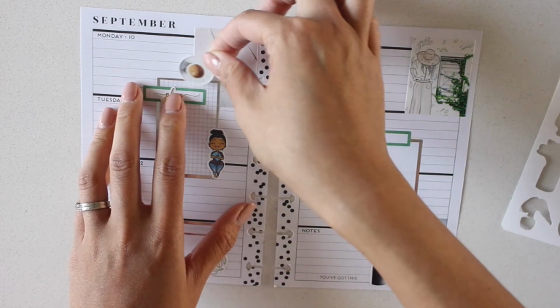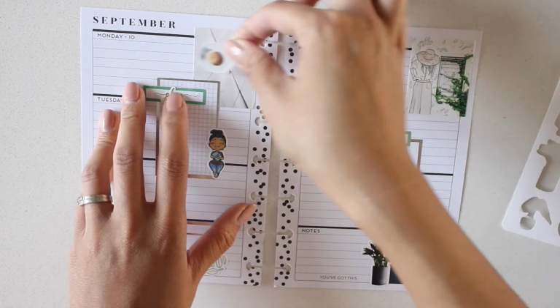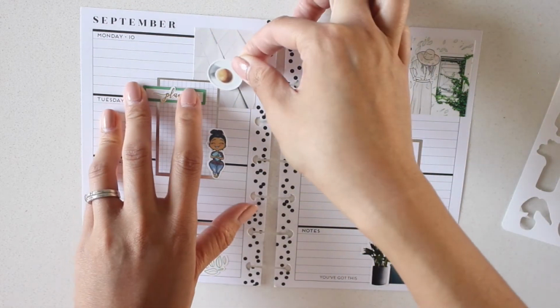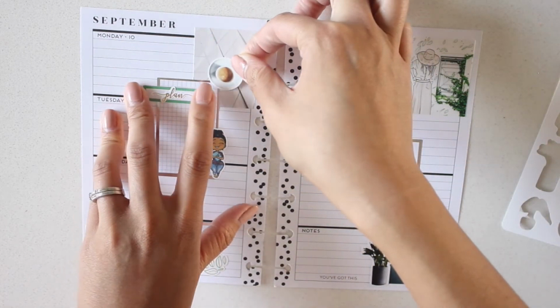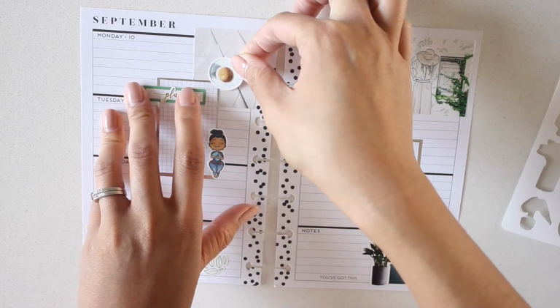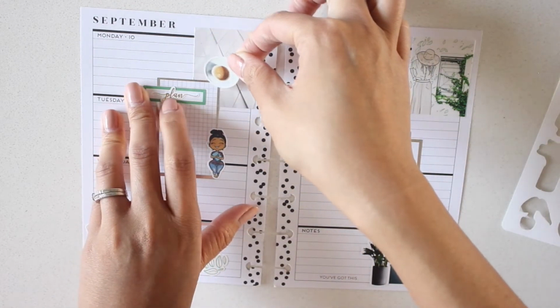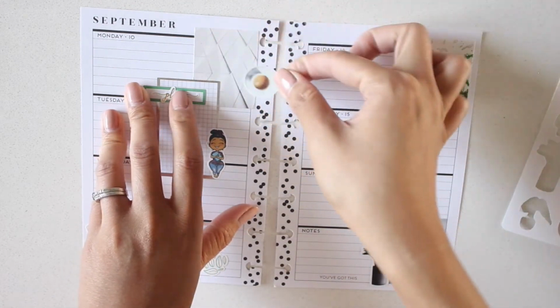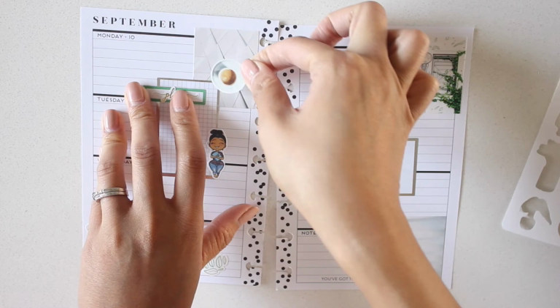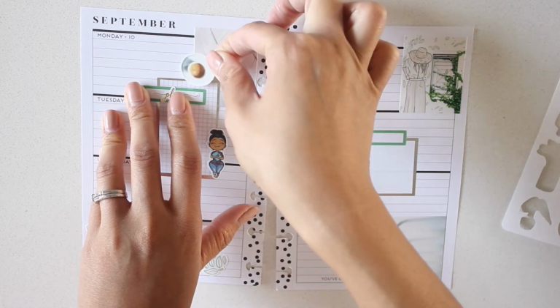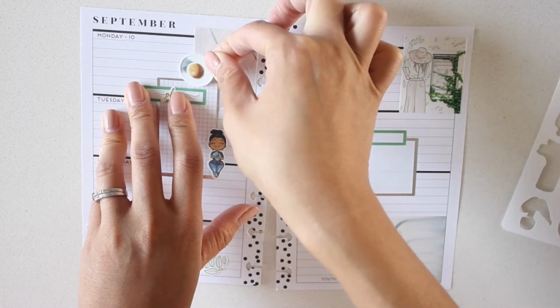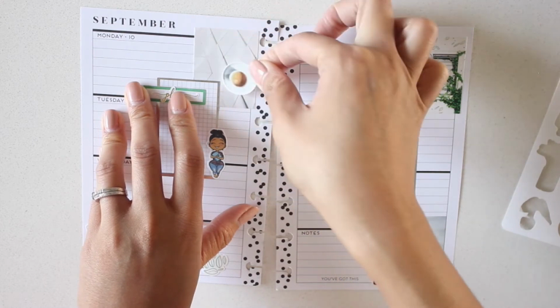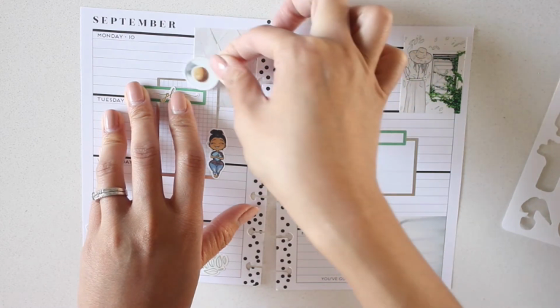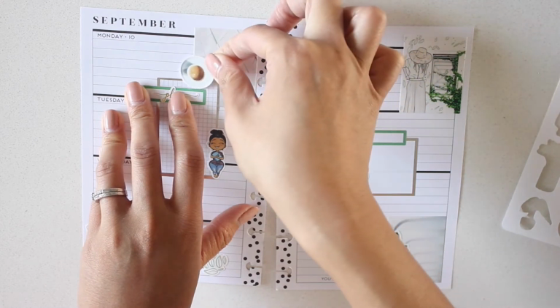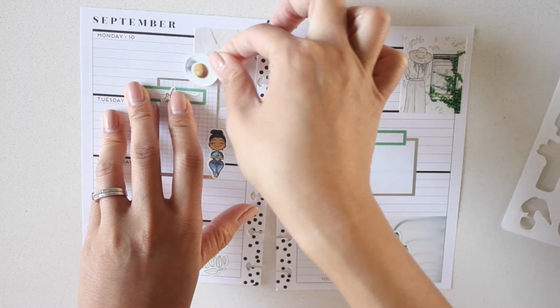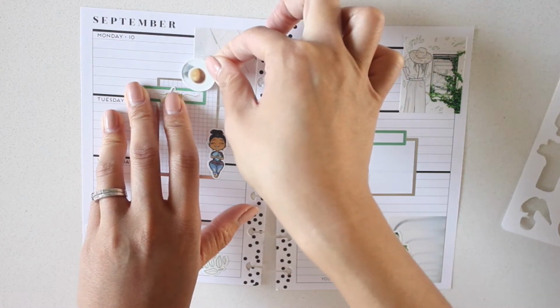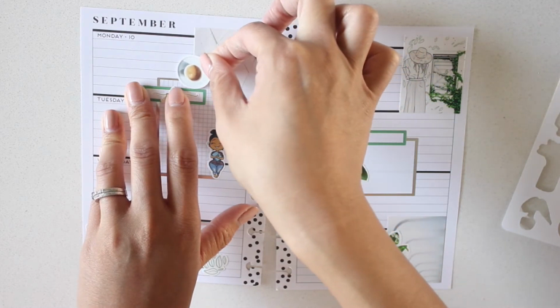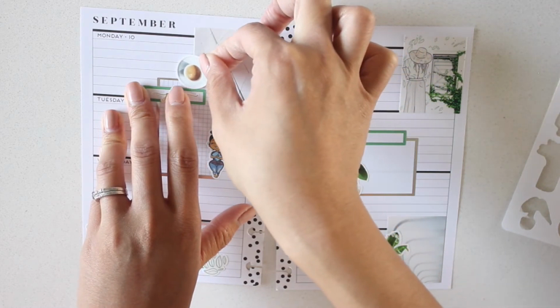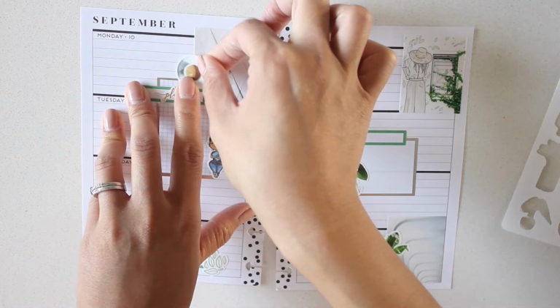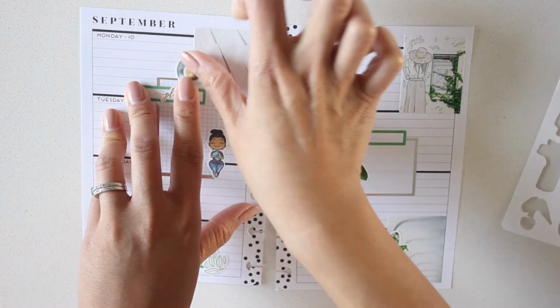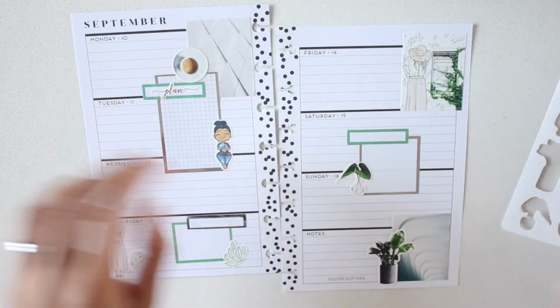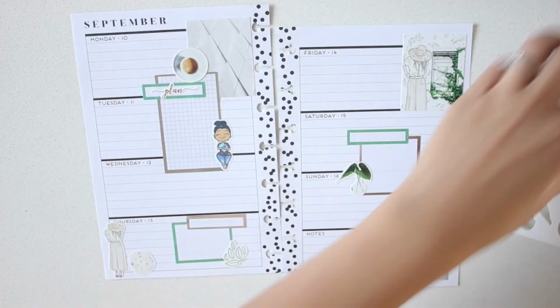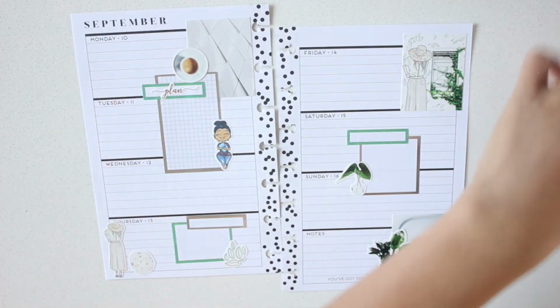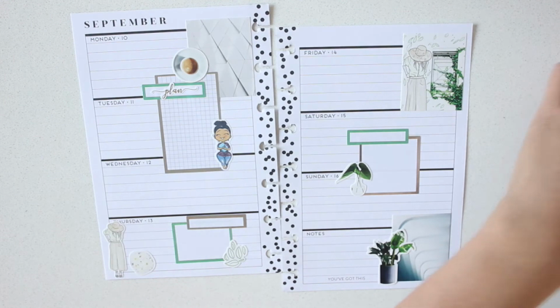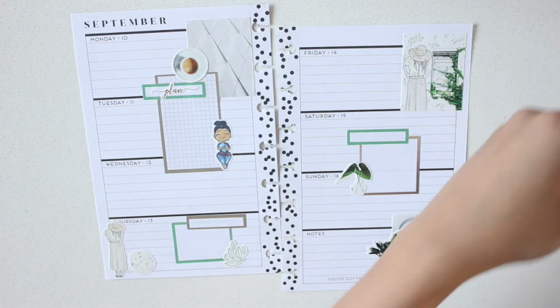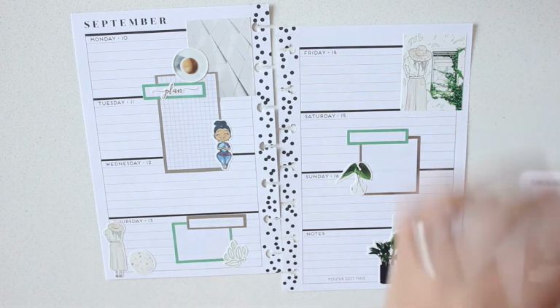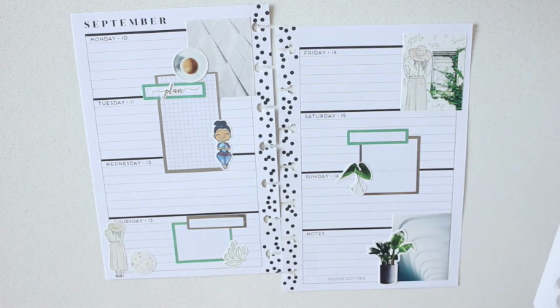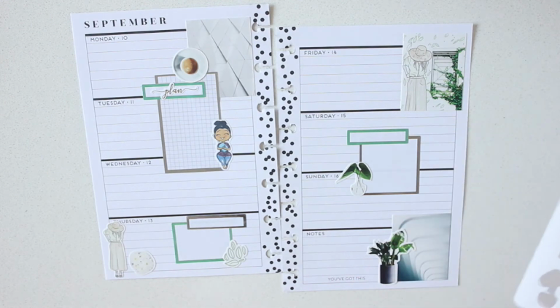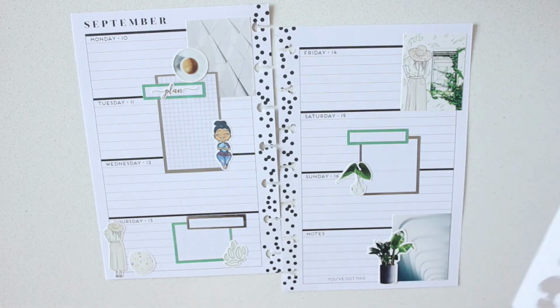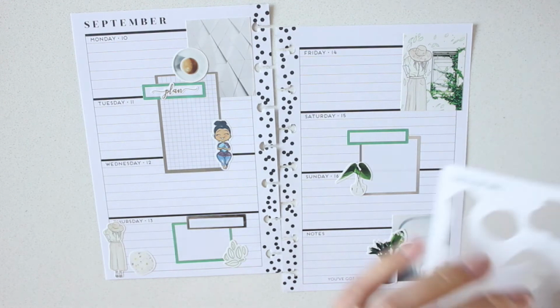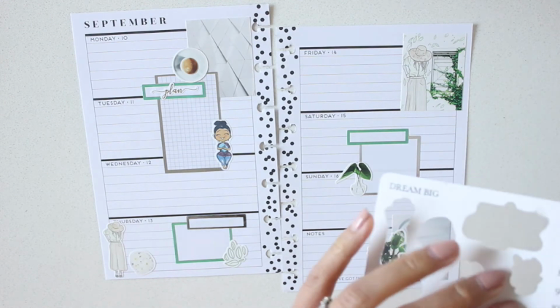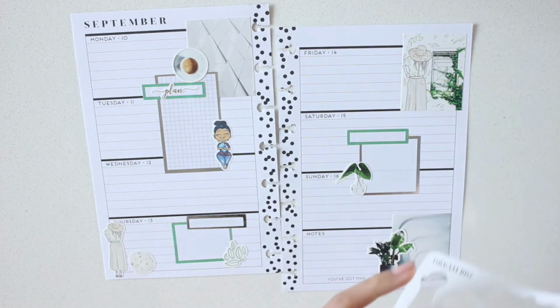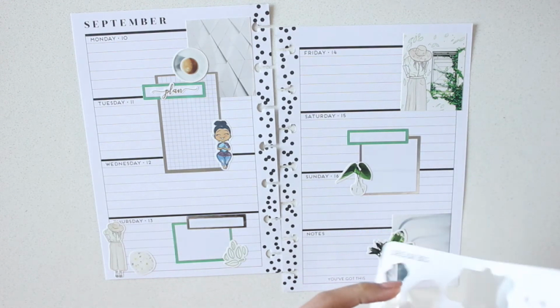Oh yes, coffee Monday! But now it just looks like a boob. It does look like a boob - I don't know if I really want that there, but we'll keep it.